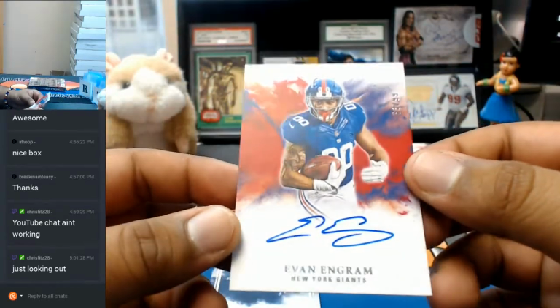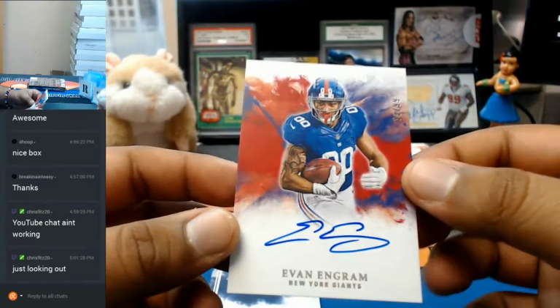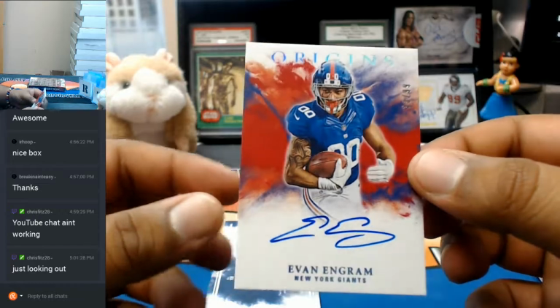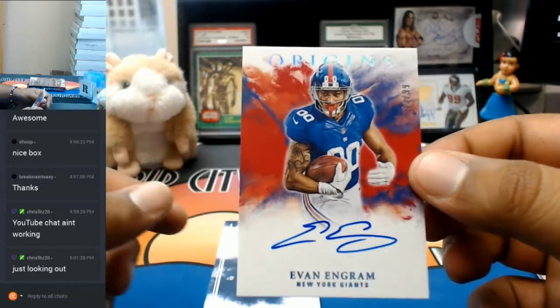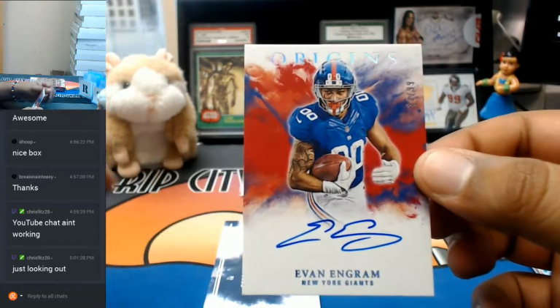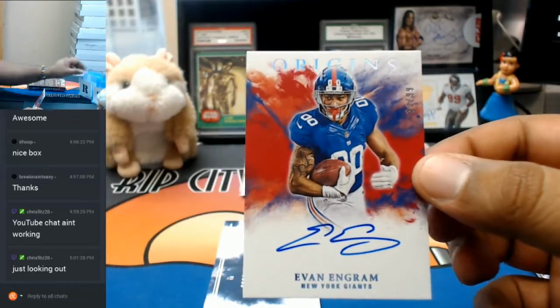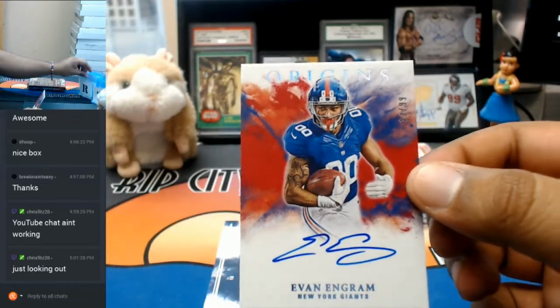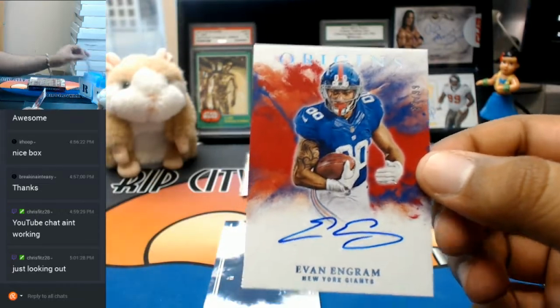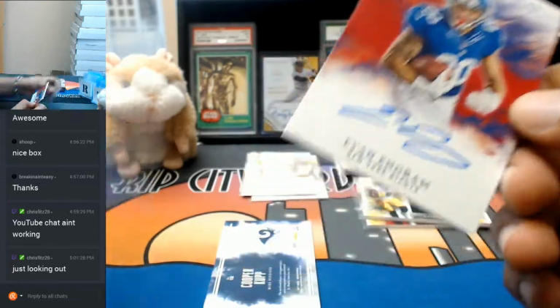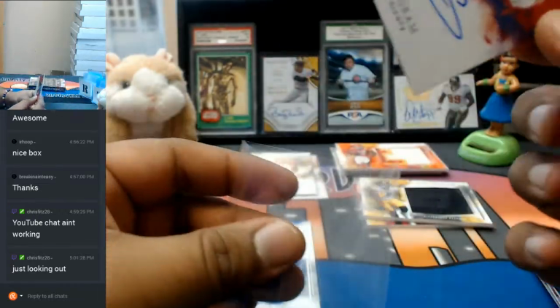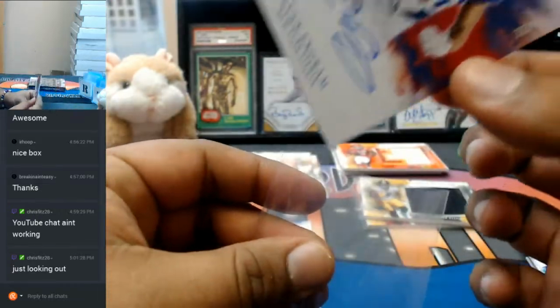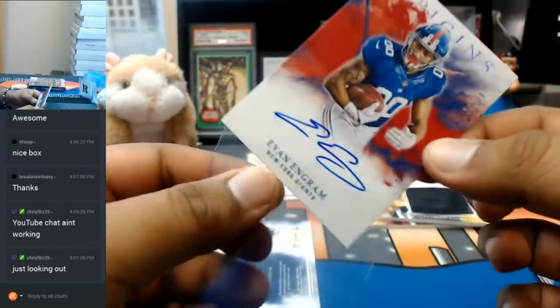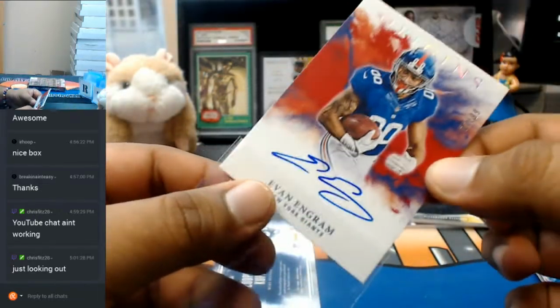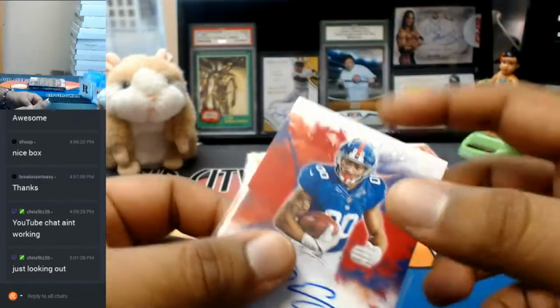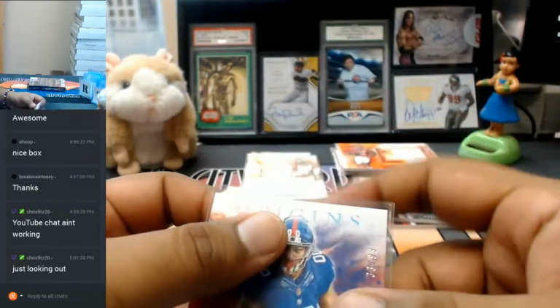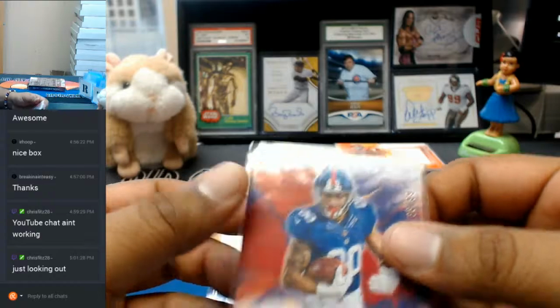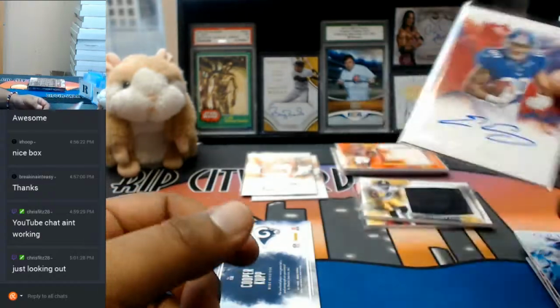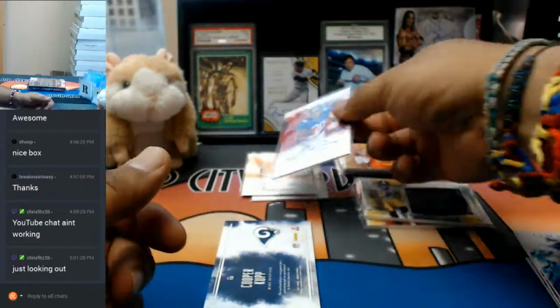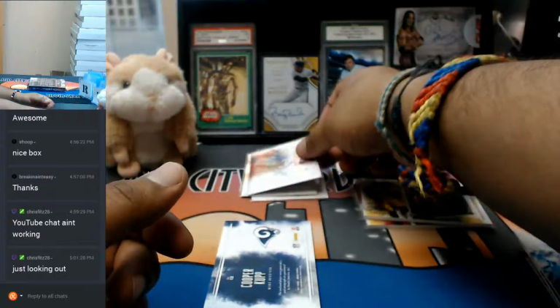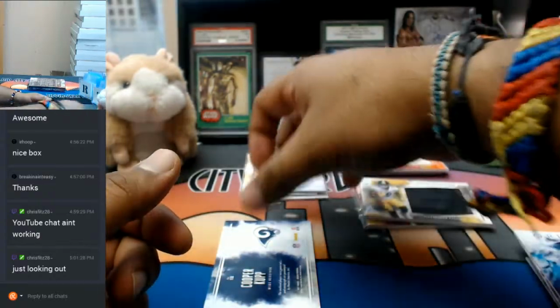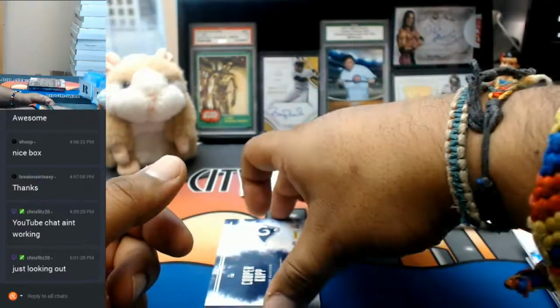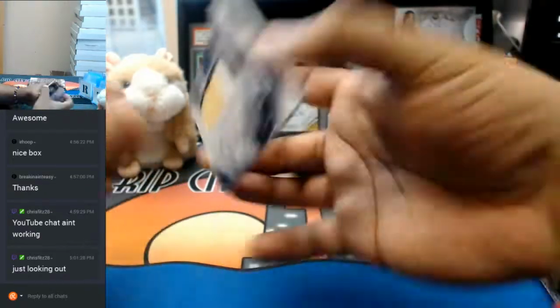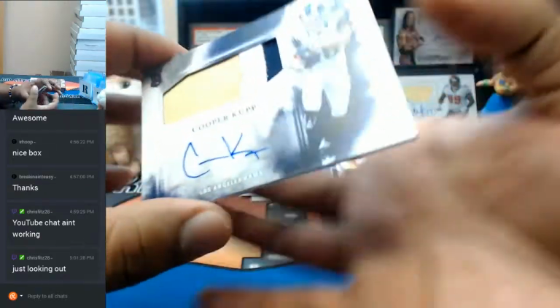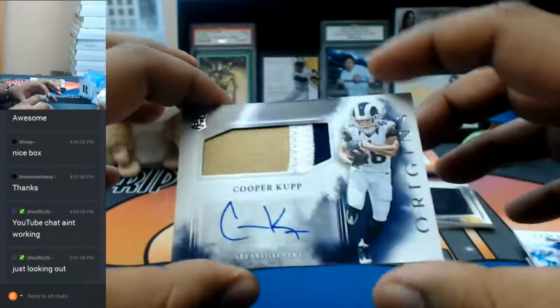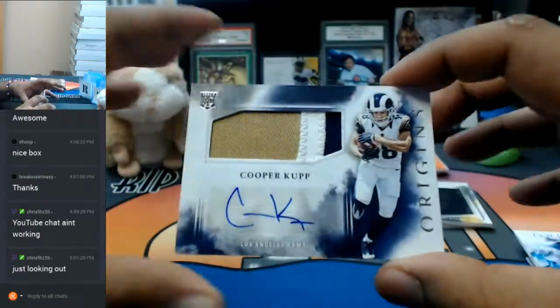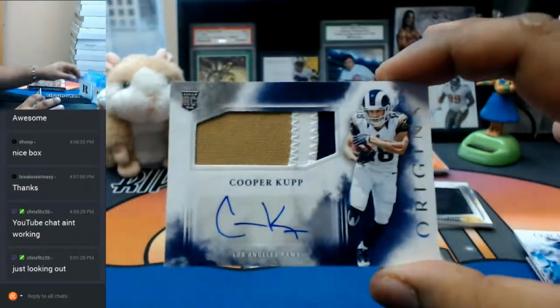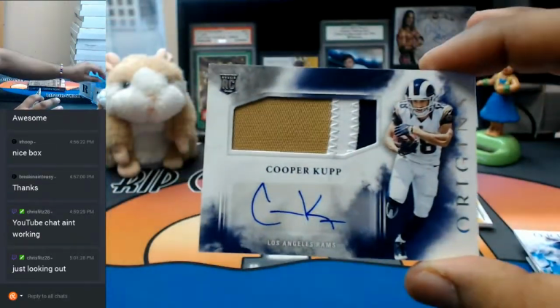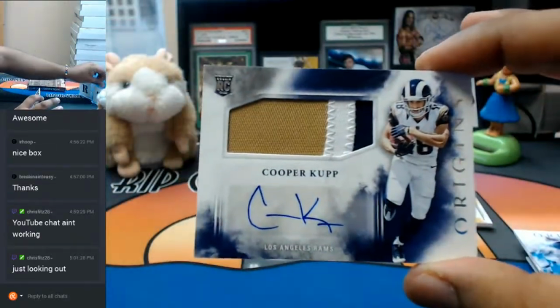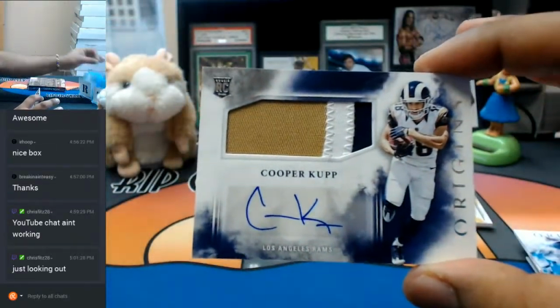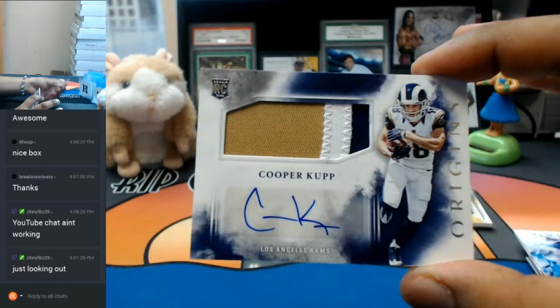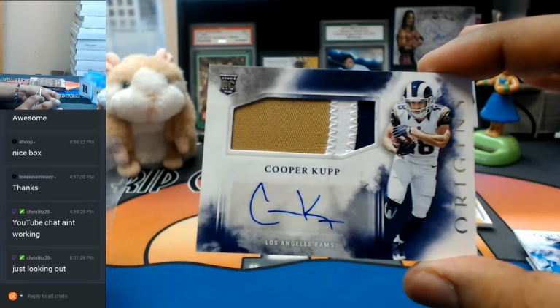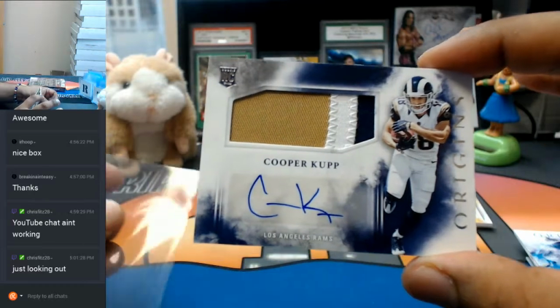$2.99, Evan Engram, Giants. It is up on YouTube if you want to check it out, and at the end I do the recaps. RPA for the Rams, three color patch — Cooper Cup.